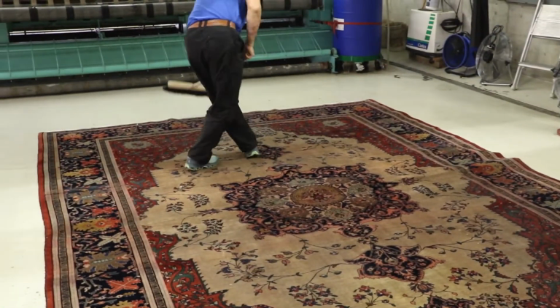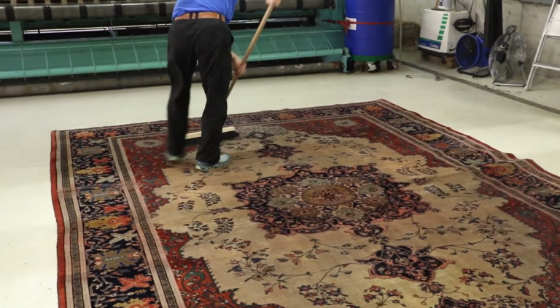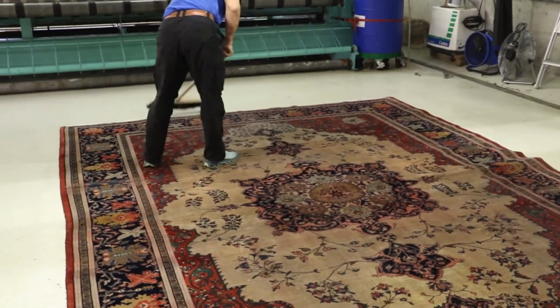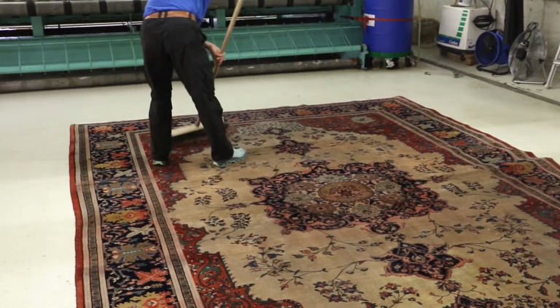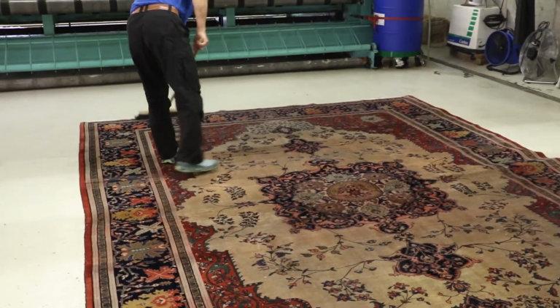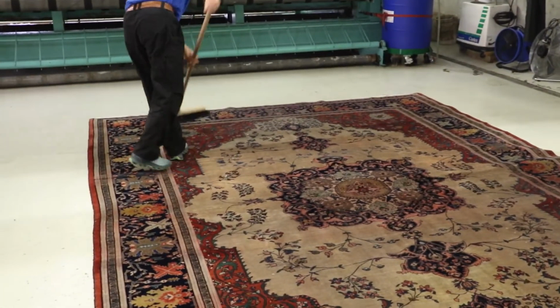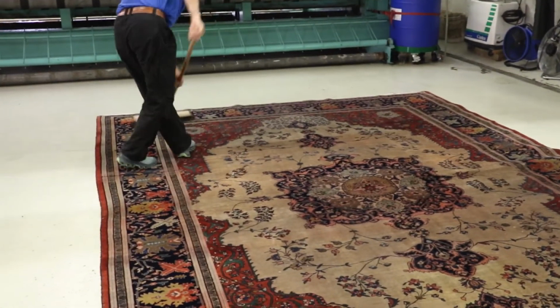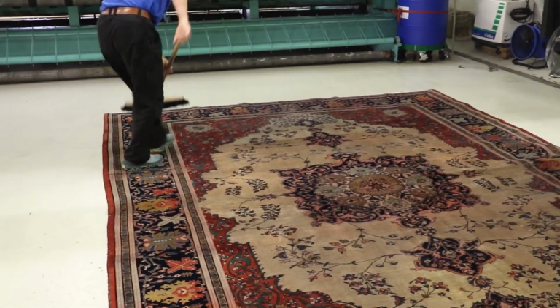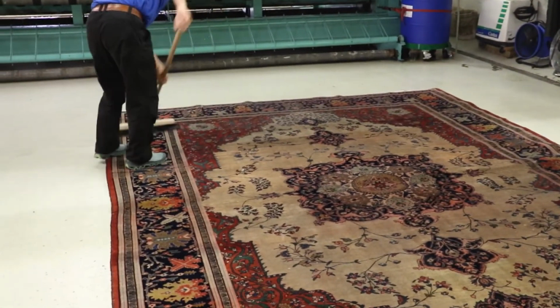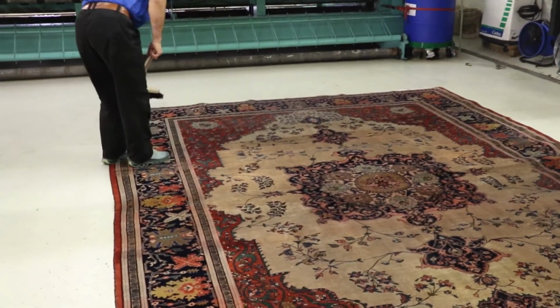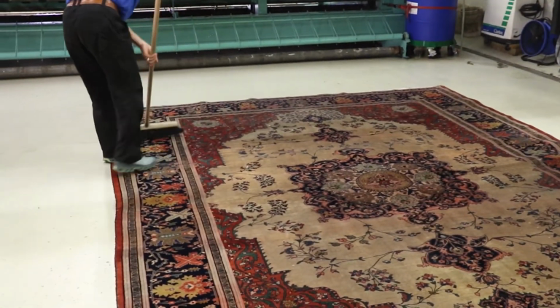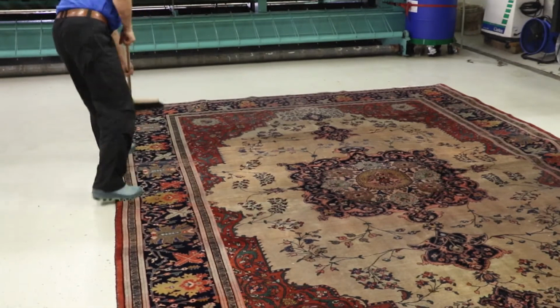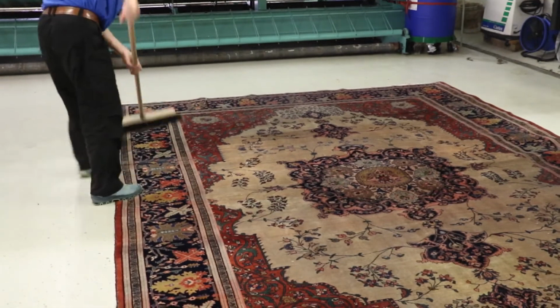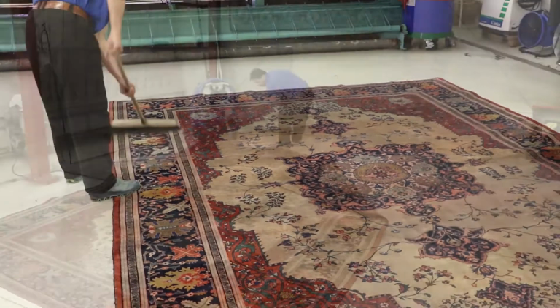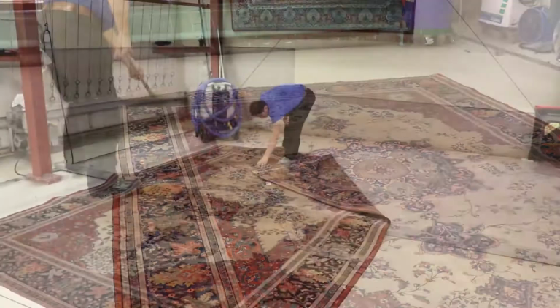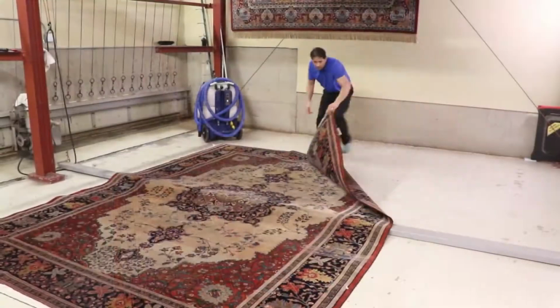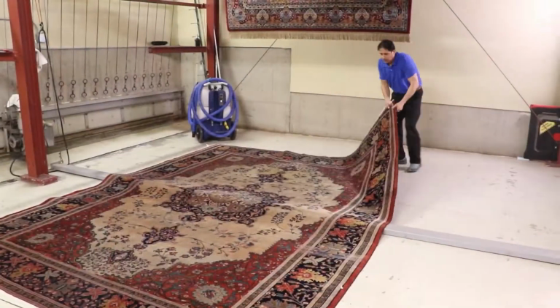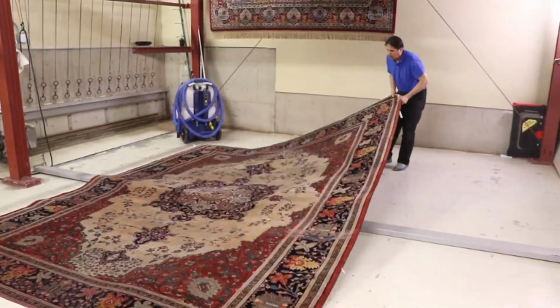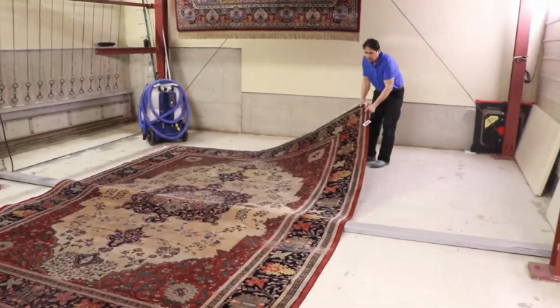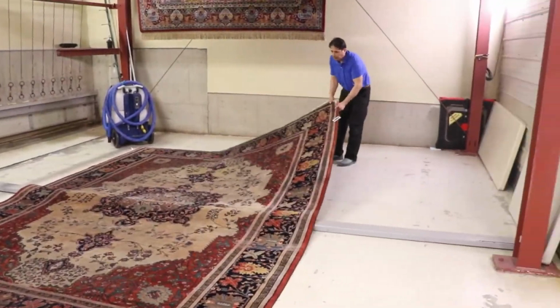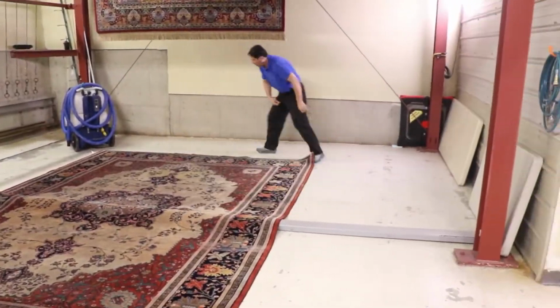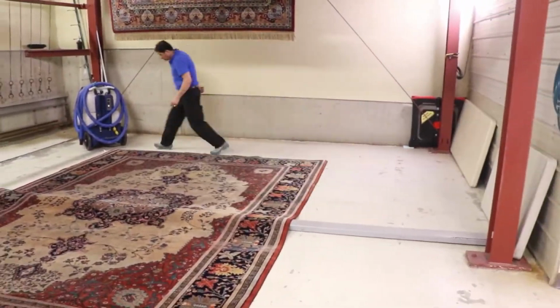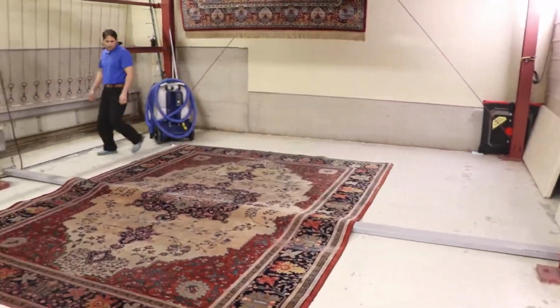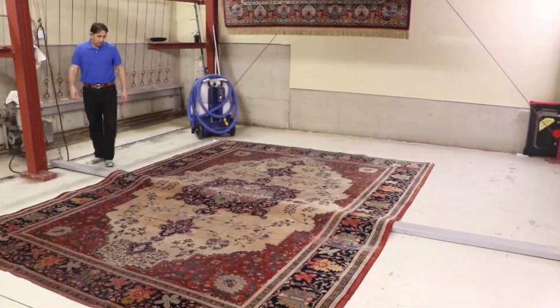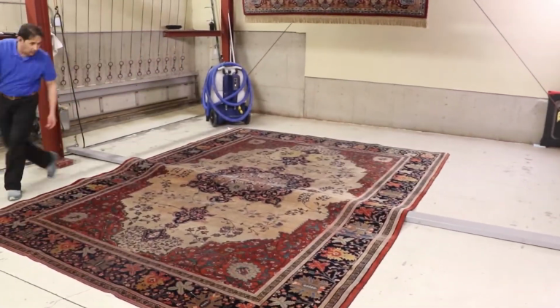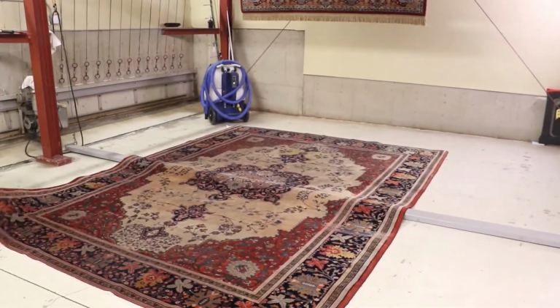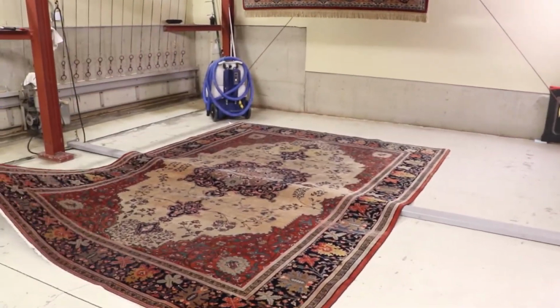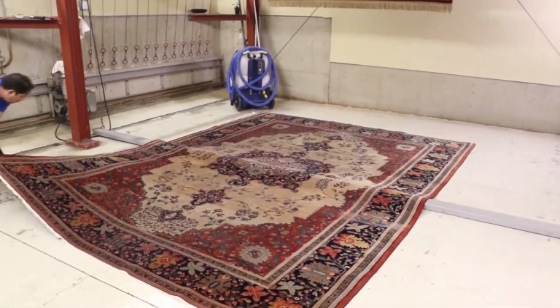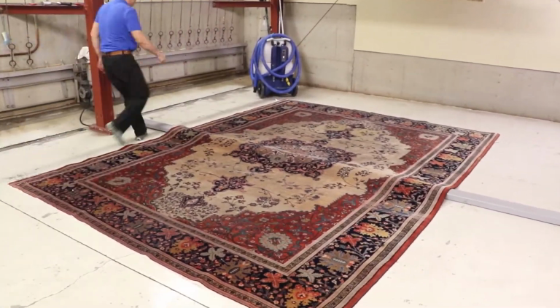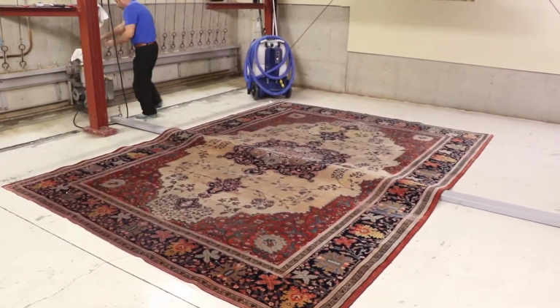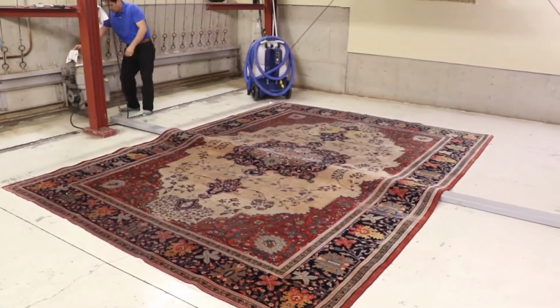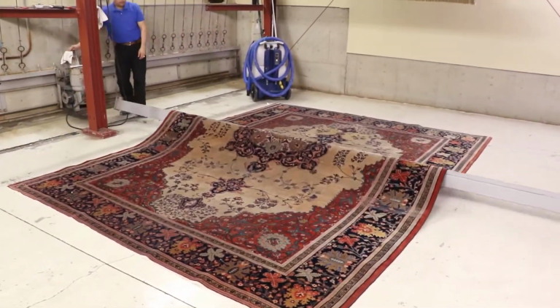Once your rug is hanging in a thermostatically controlled drying room, warm and circulated air currents aid in the quick drying of the rug.